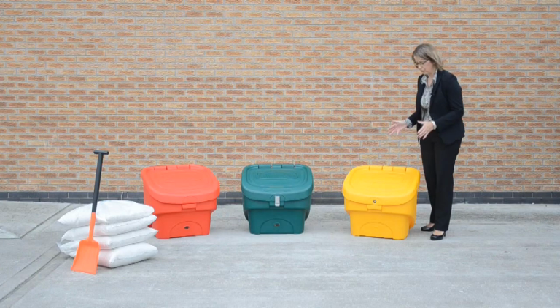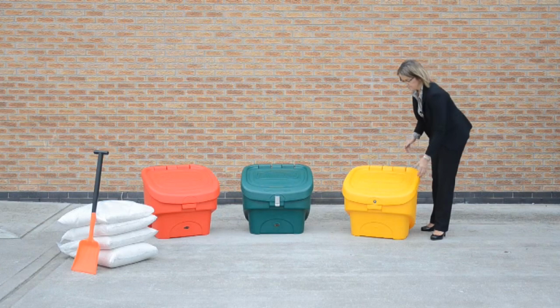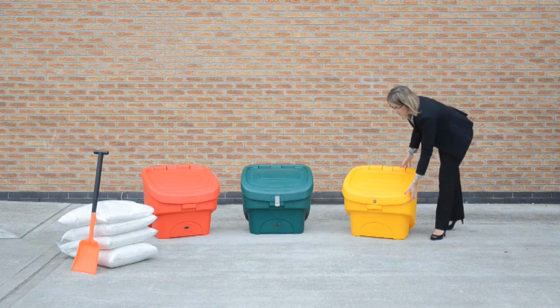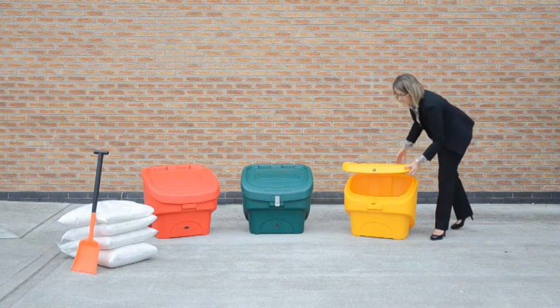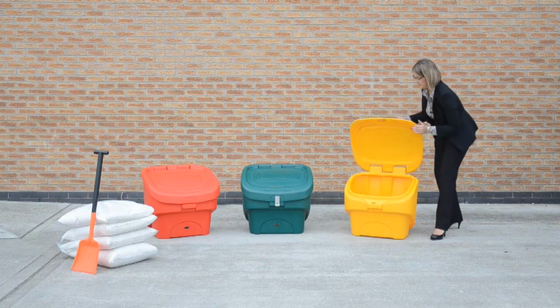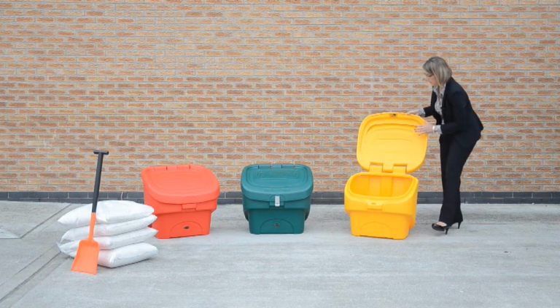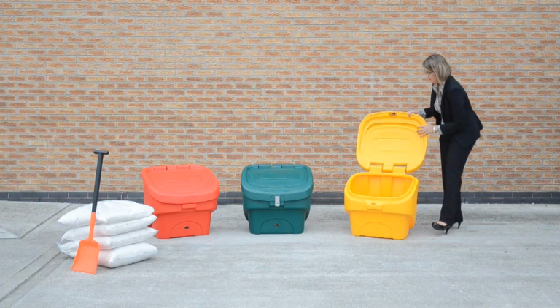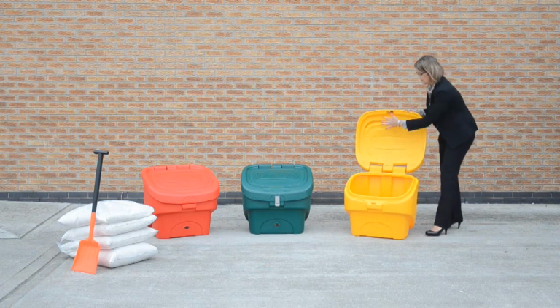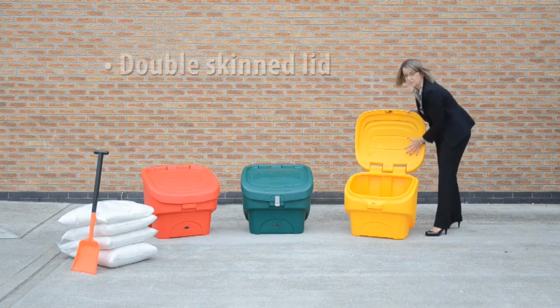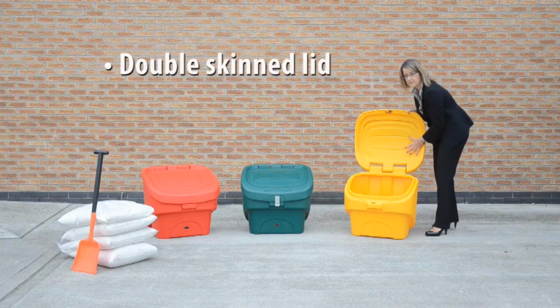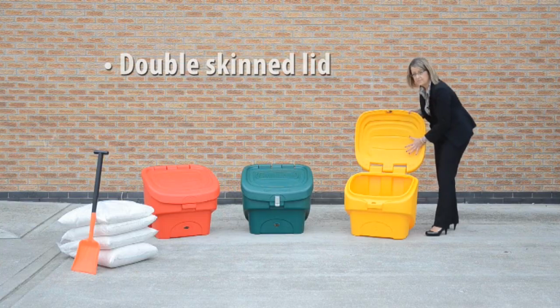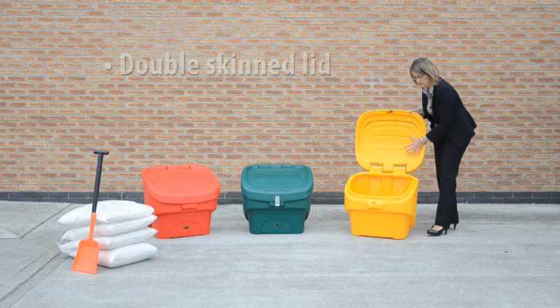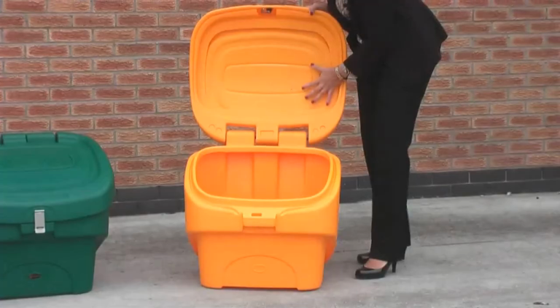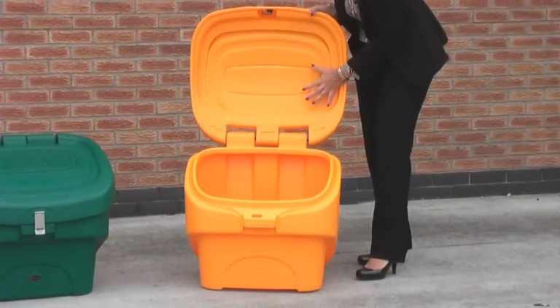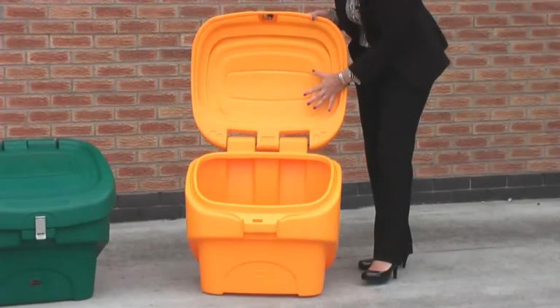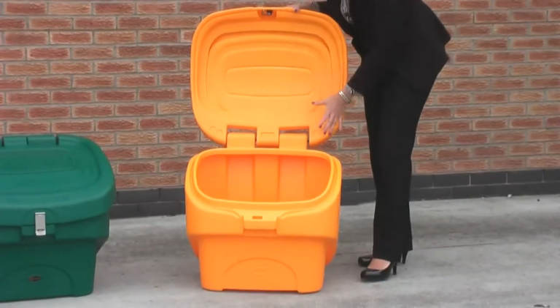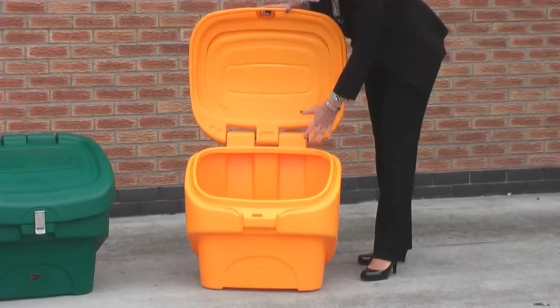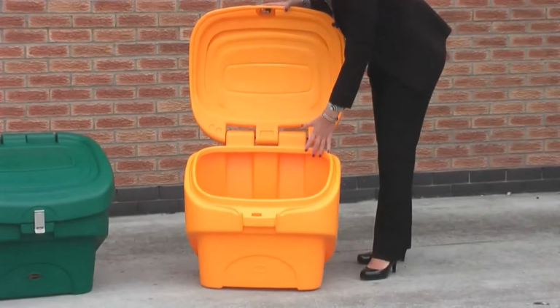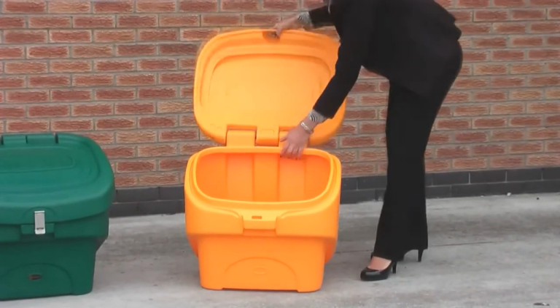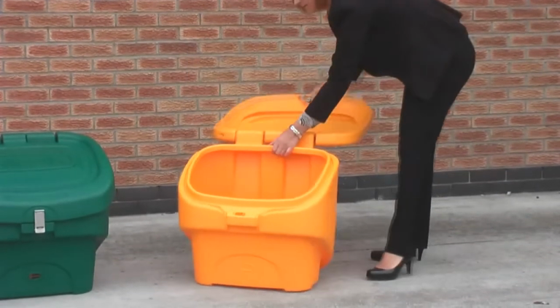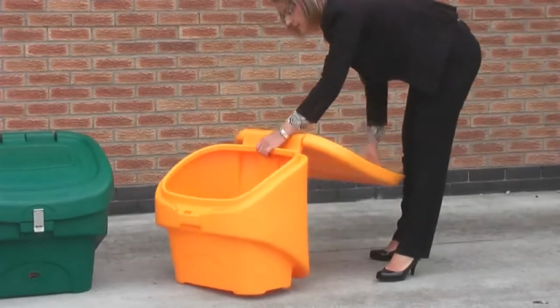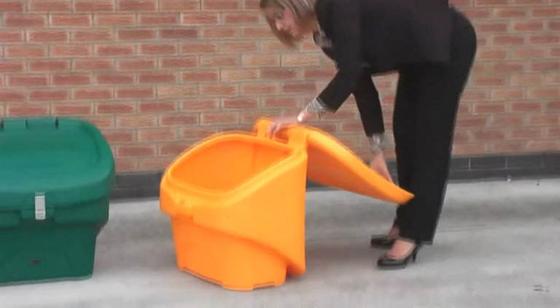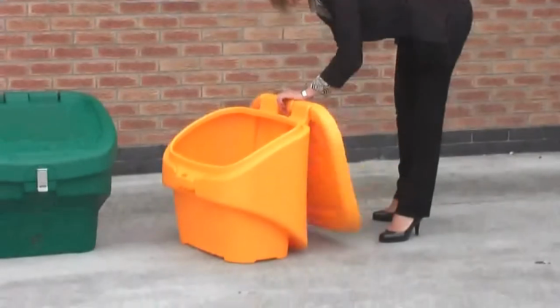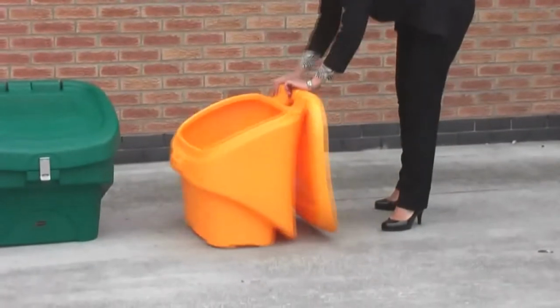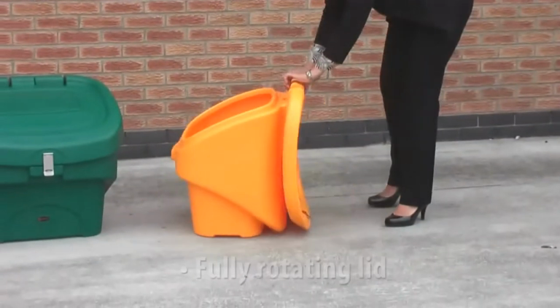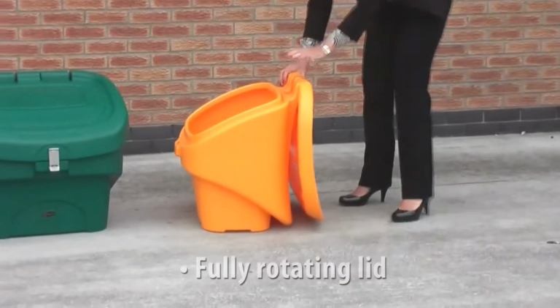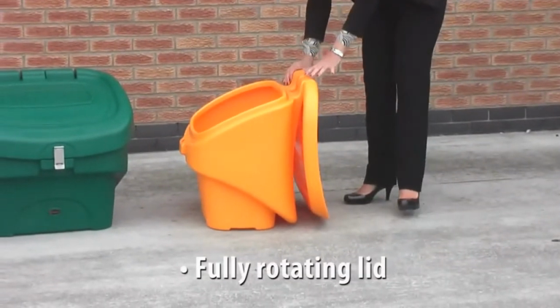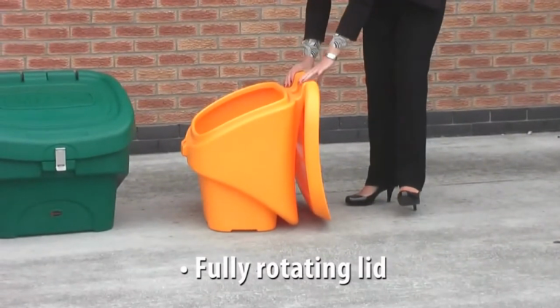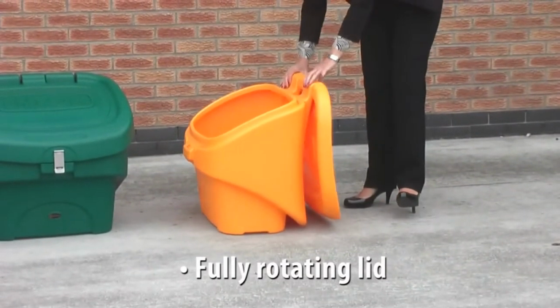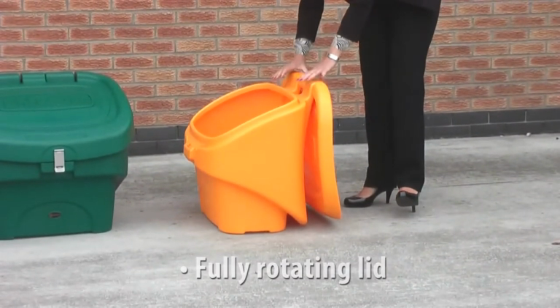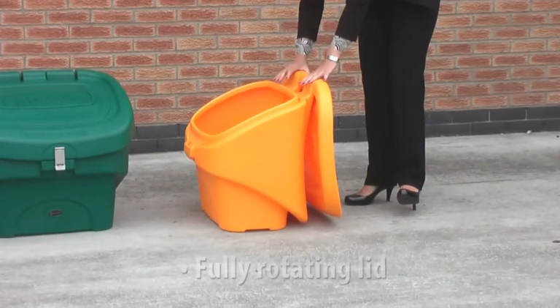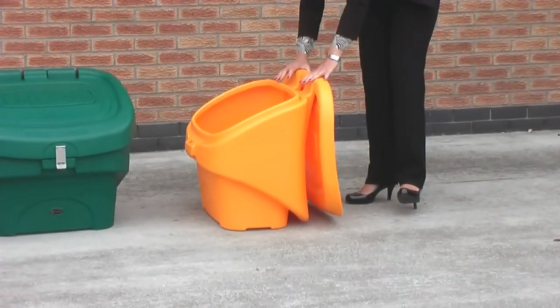I'm just going to show you the inside of the Nesta 90. It has a double skinned lid, providing extra rigidity in the bin. As you can see here, it has a fully rotating lid to allow ease of access into the actual bin itself.